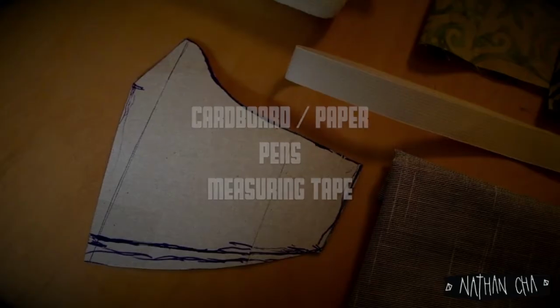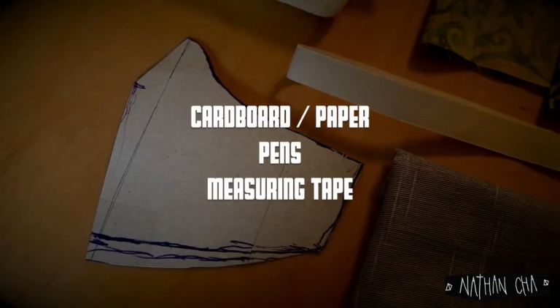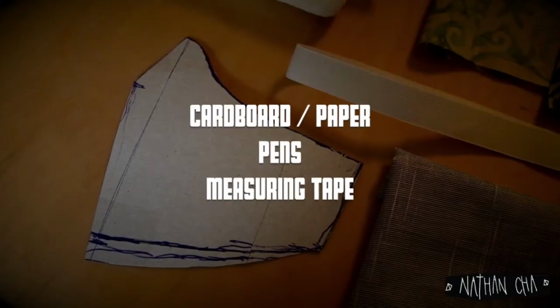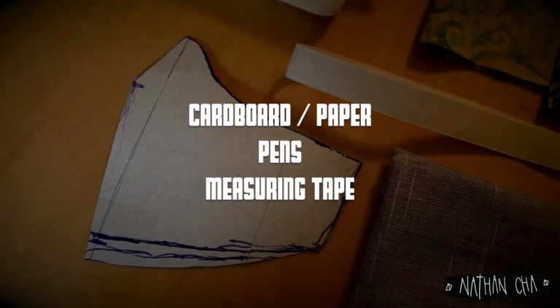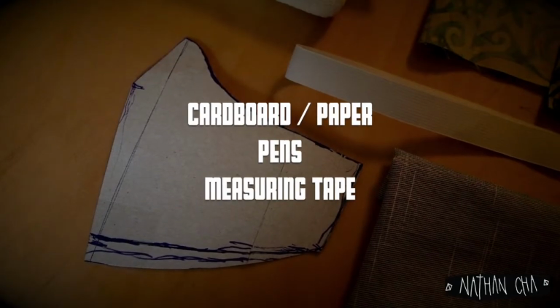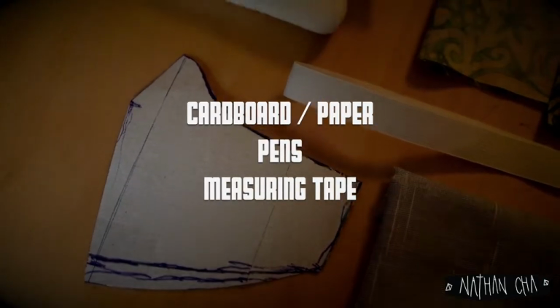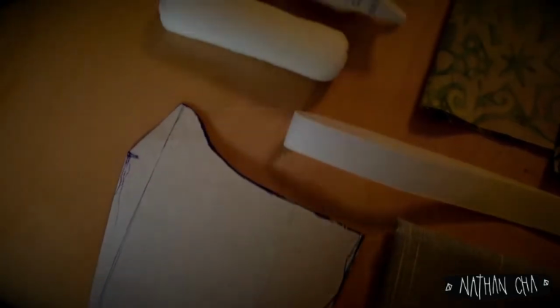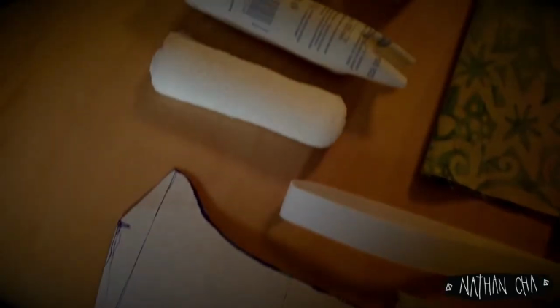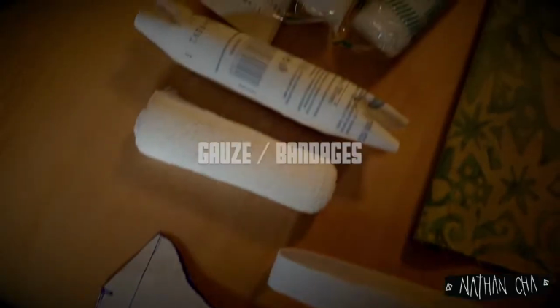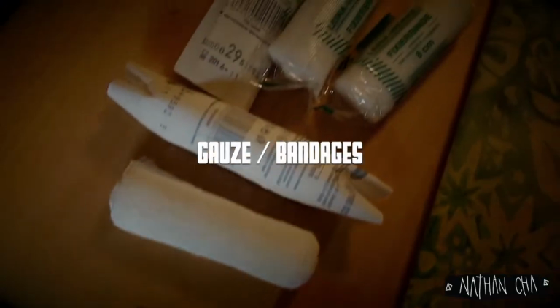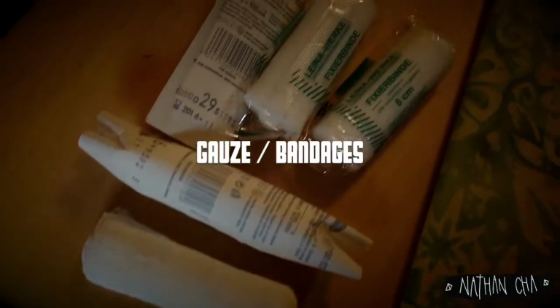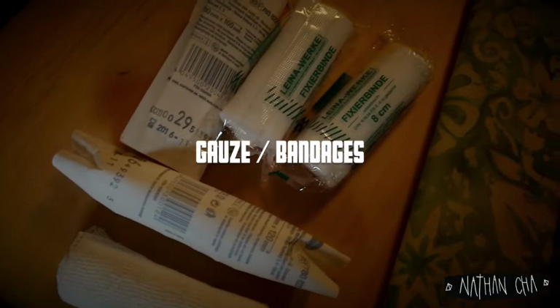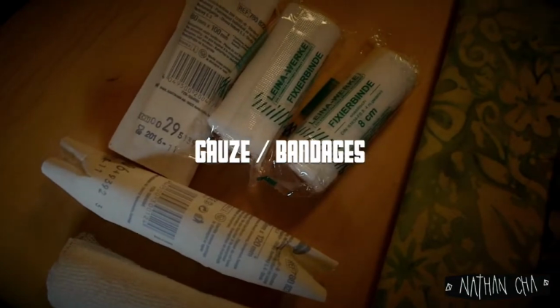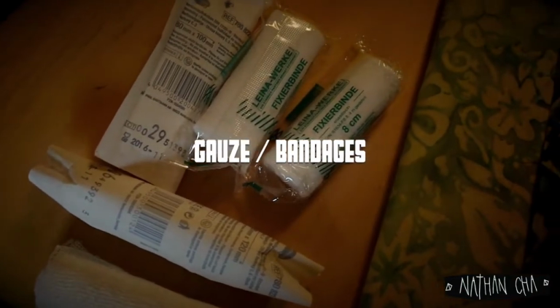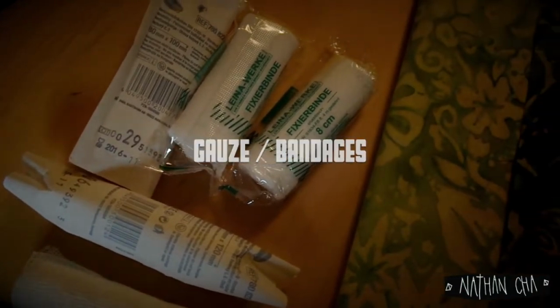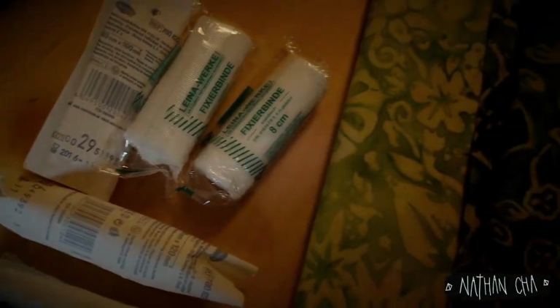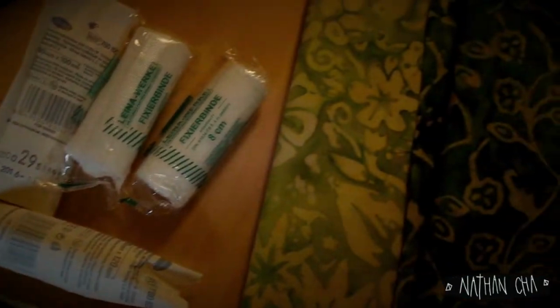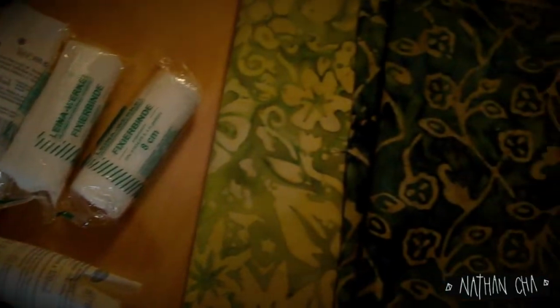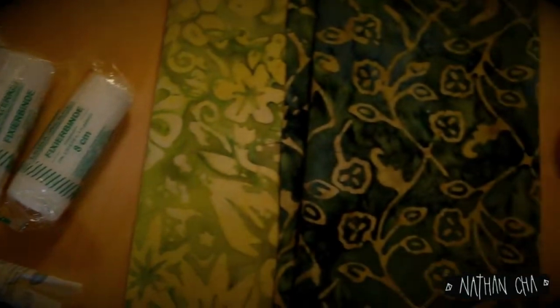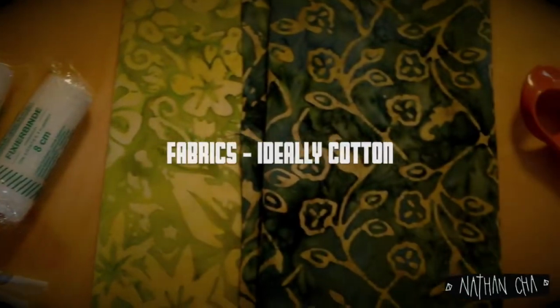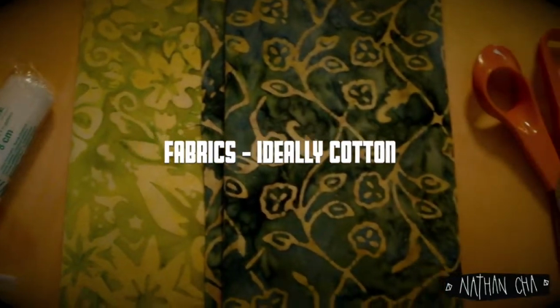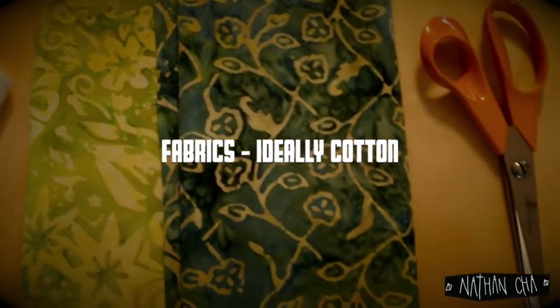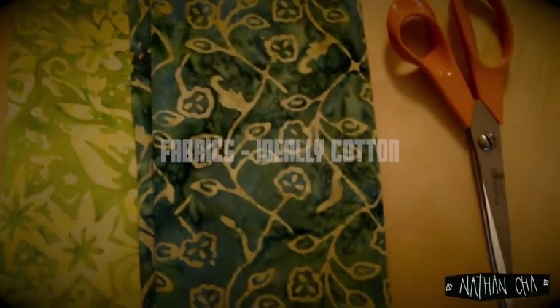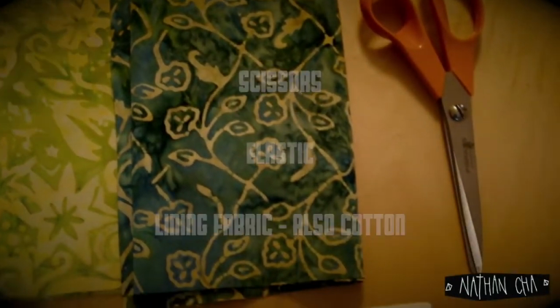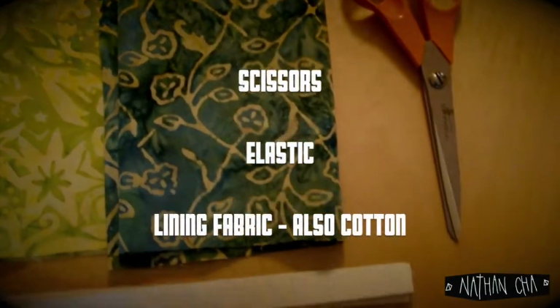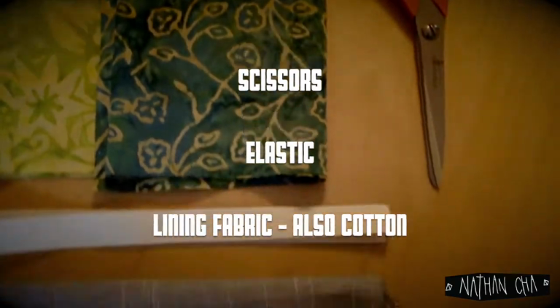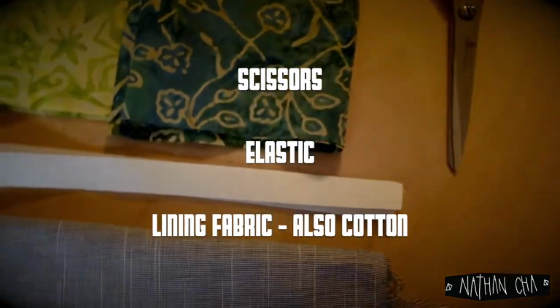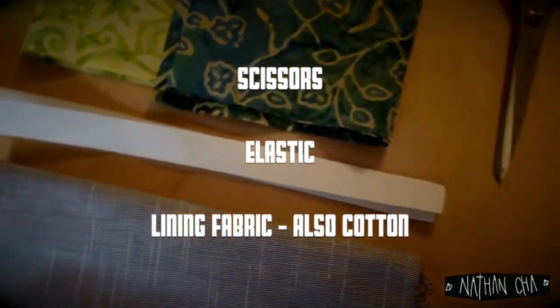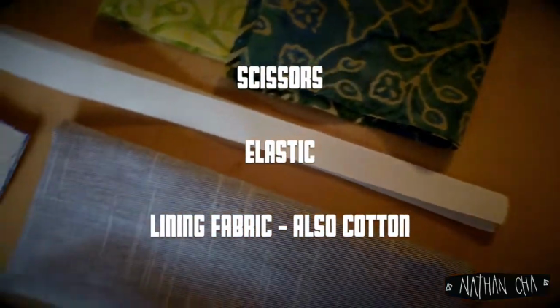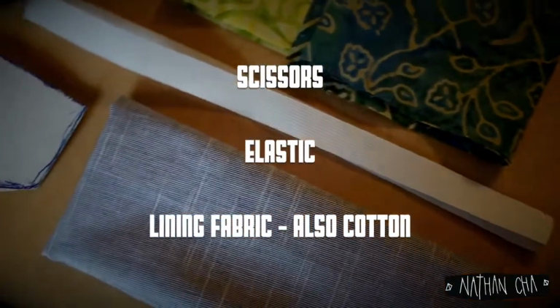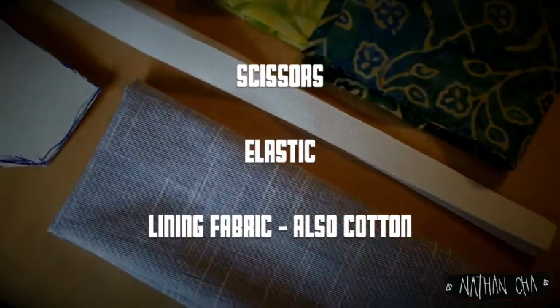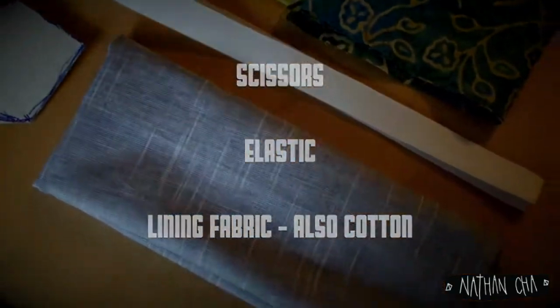You will be needing some cardboard or paper, pens, measuring tape, some gauze or bandages, some fabrics of your choice — ideally cotton — a pair of scissors, elastic, and some fabric for the lining.